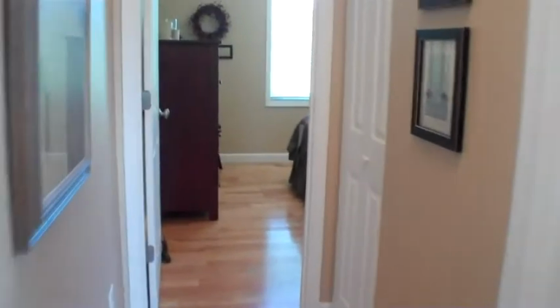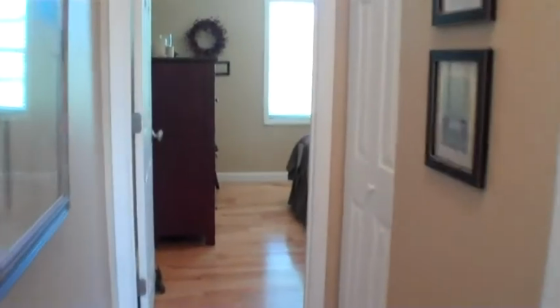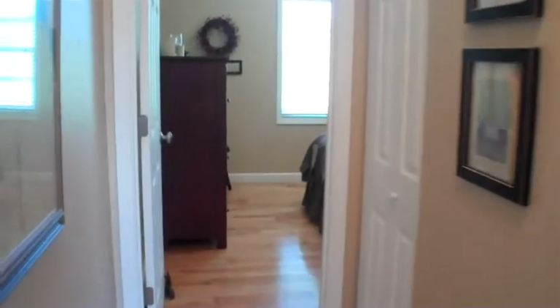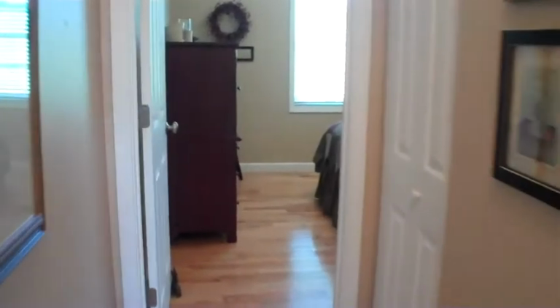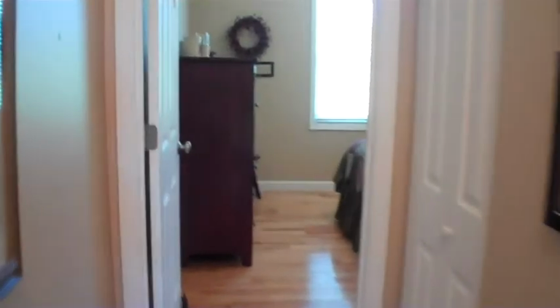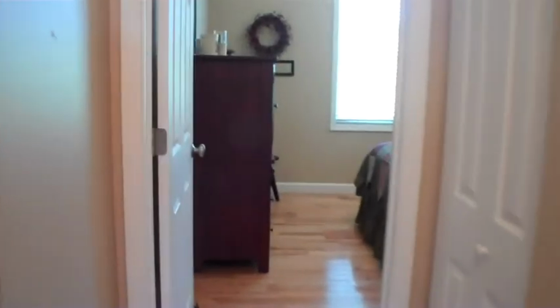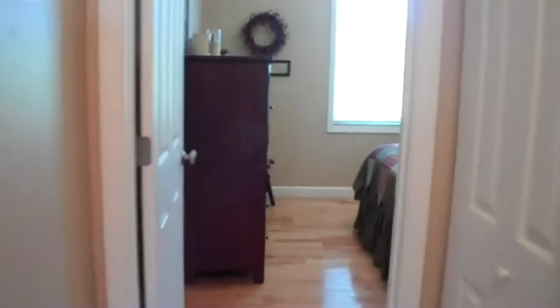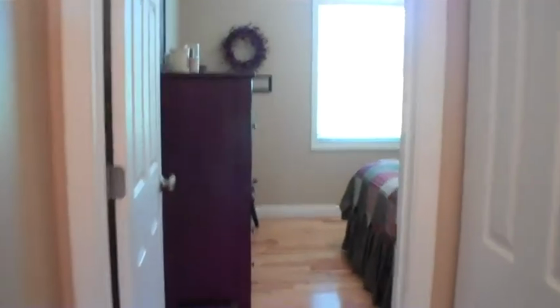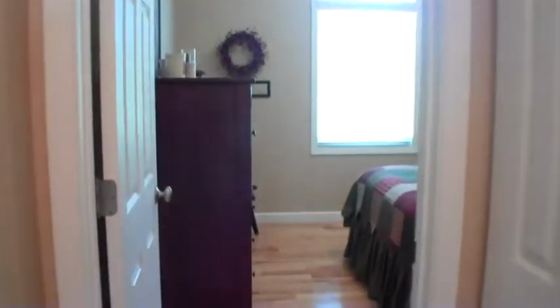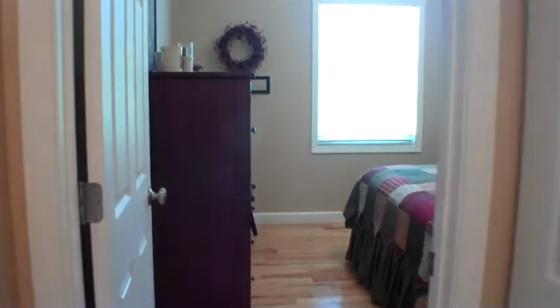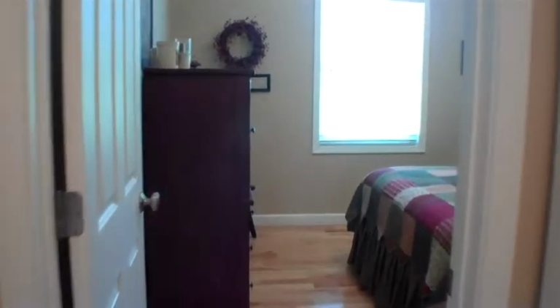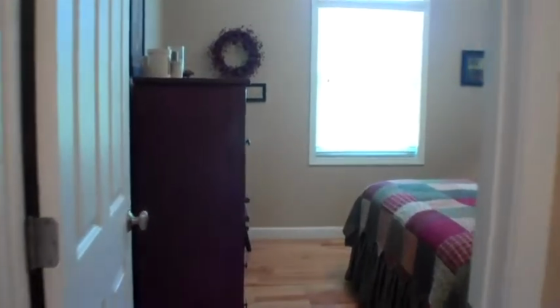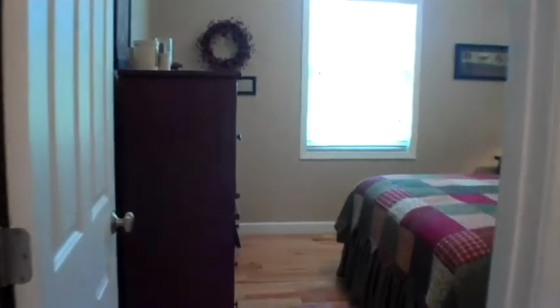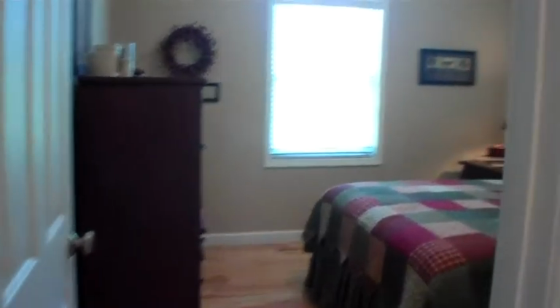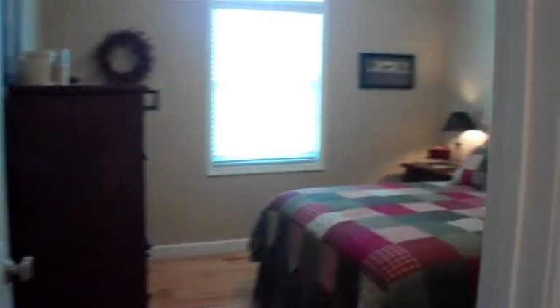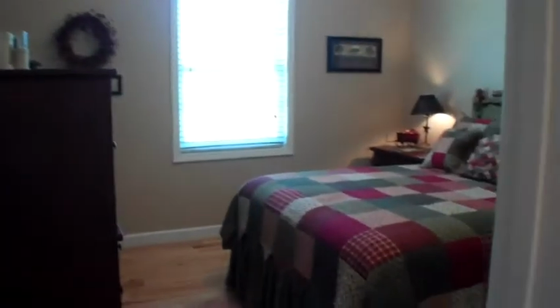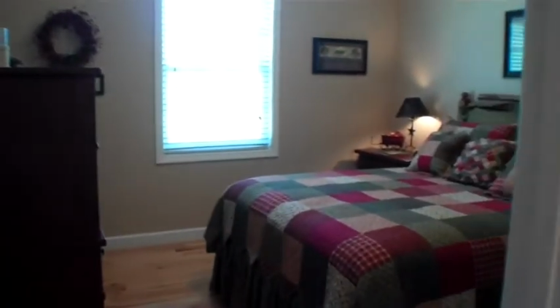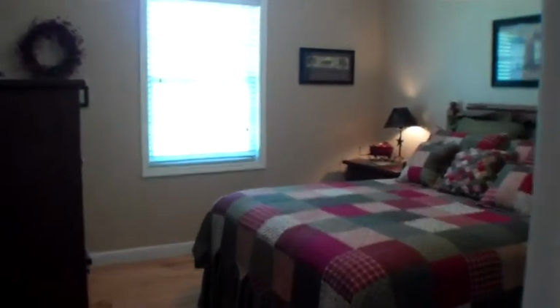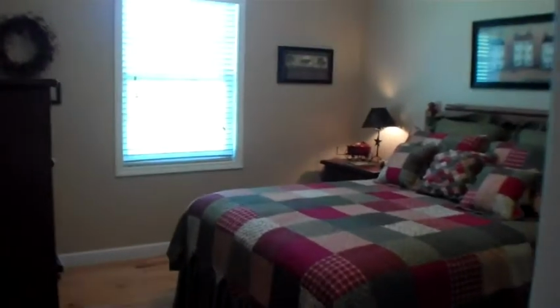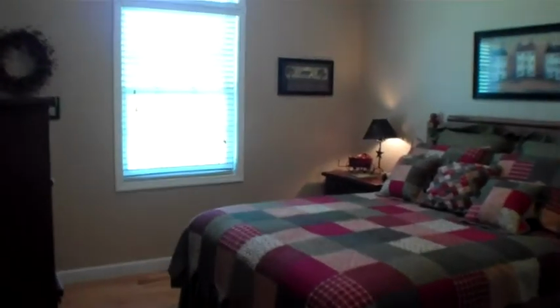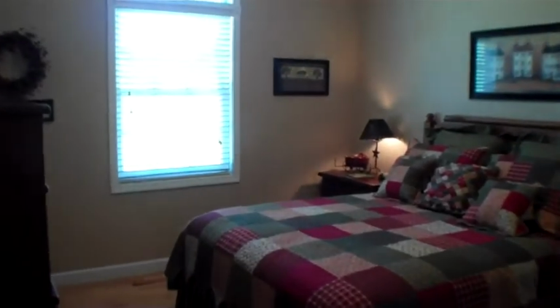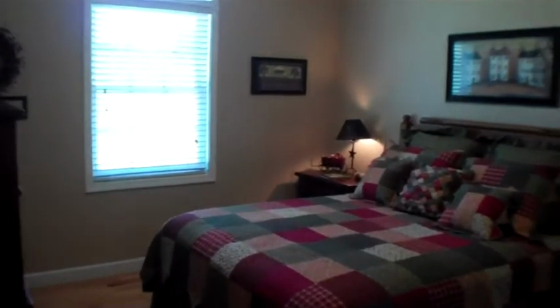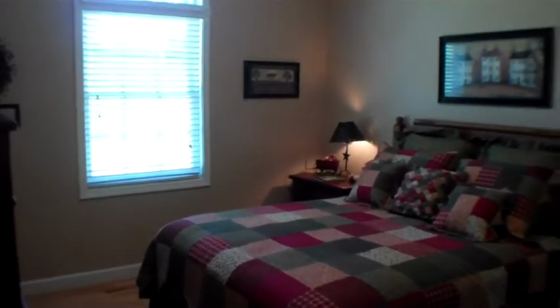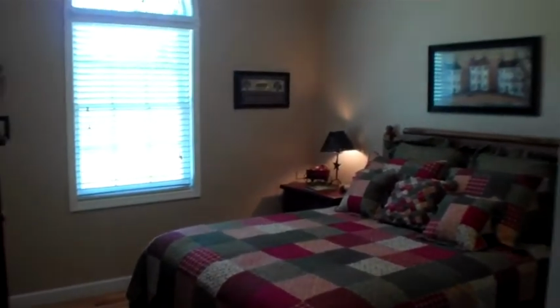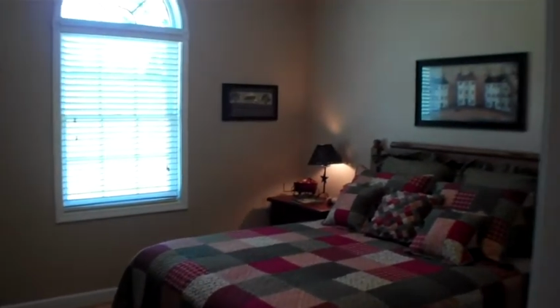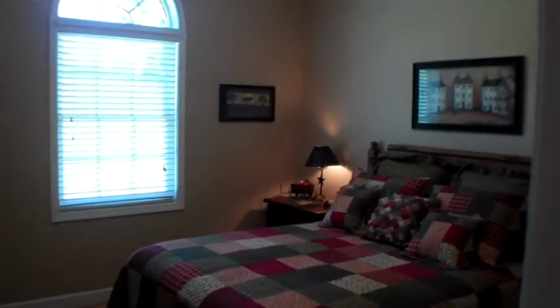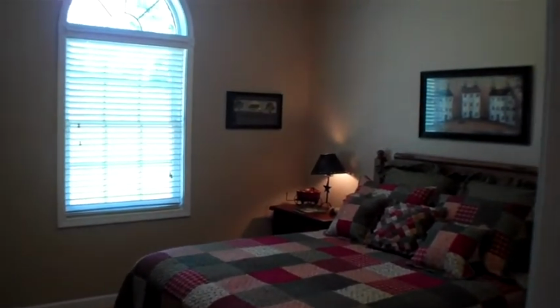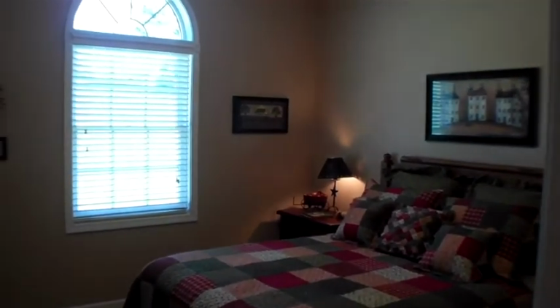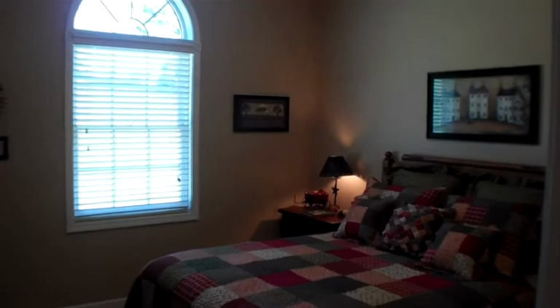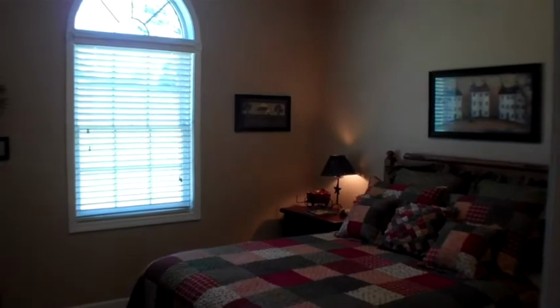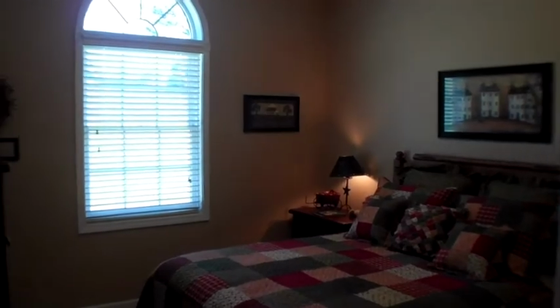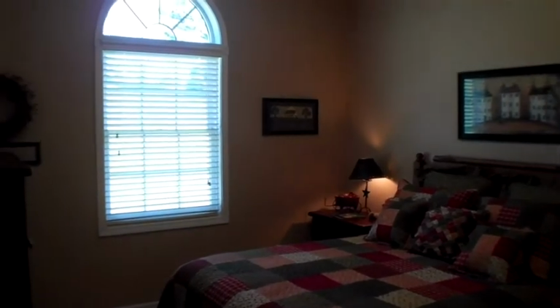Then down the hall we'll go into the second guest room on the main level. This again features its own closet, large windows, and hardwood floors.